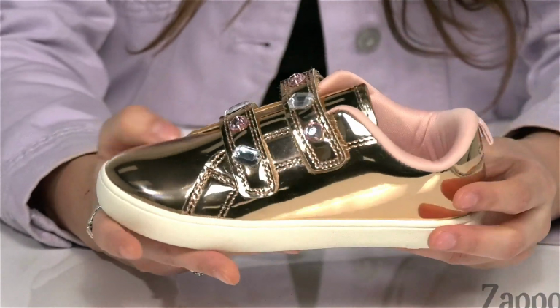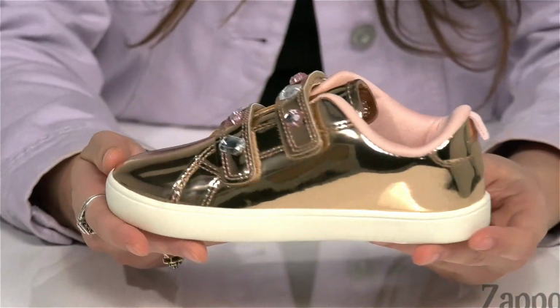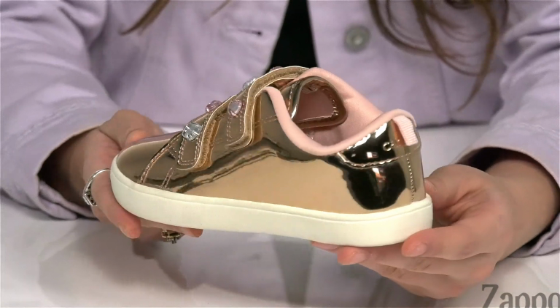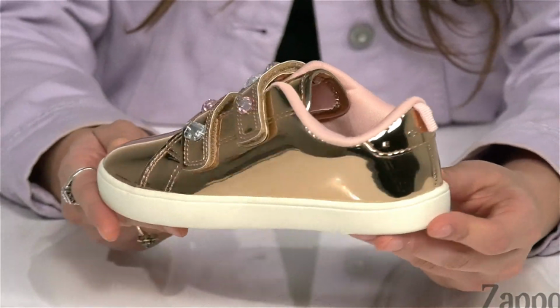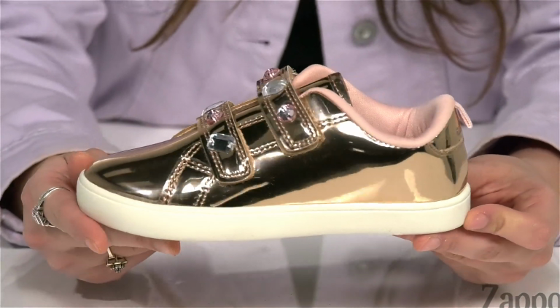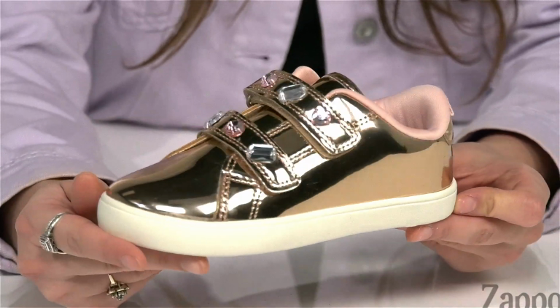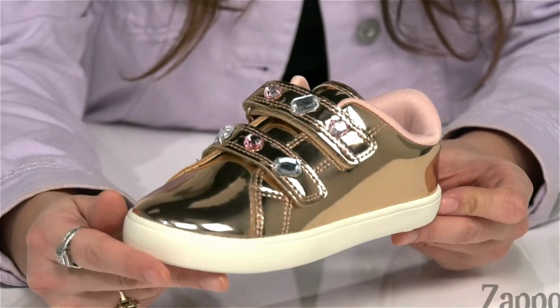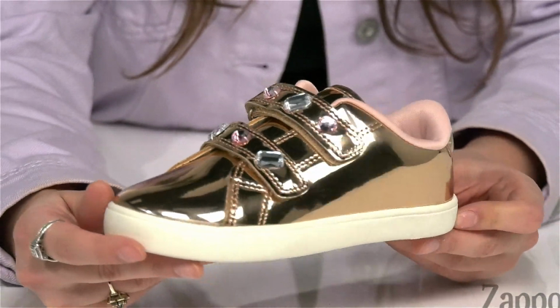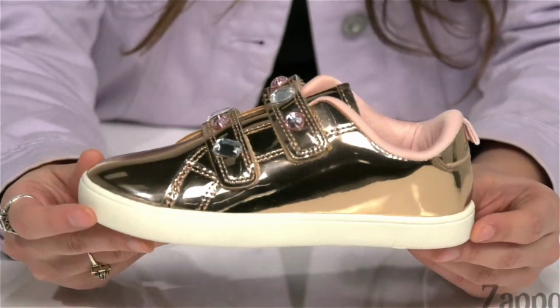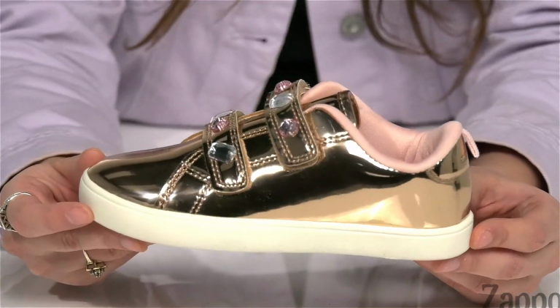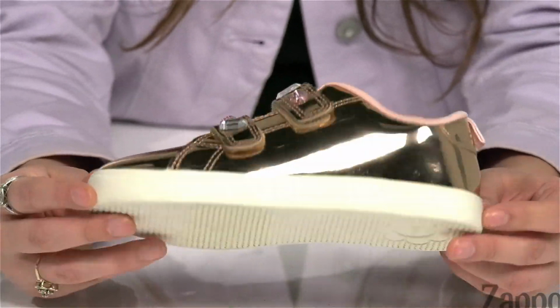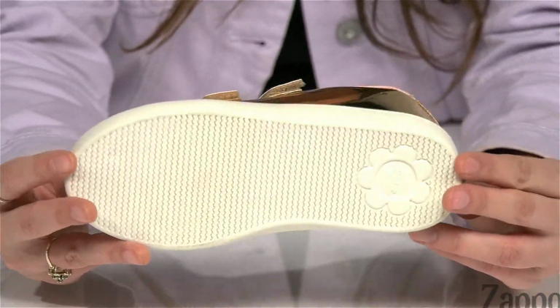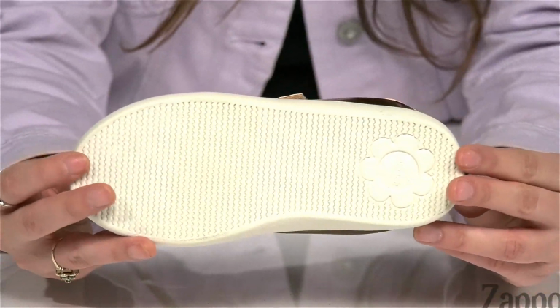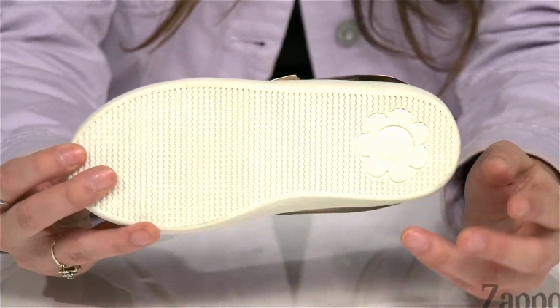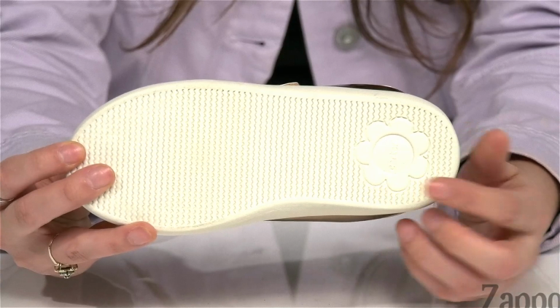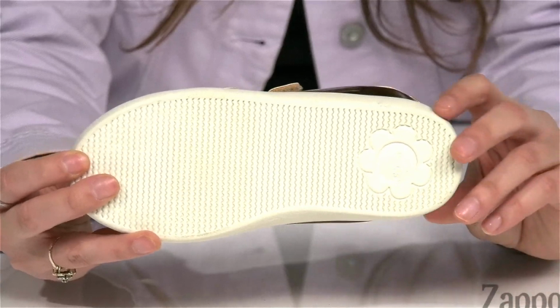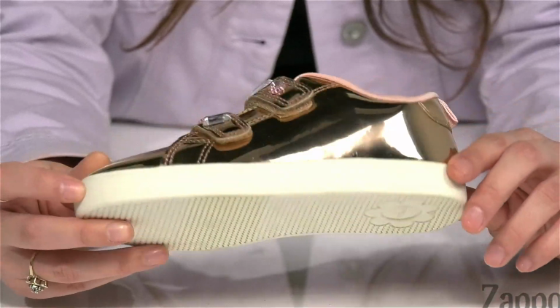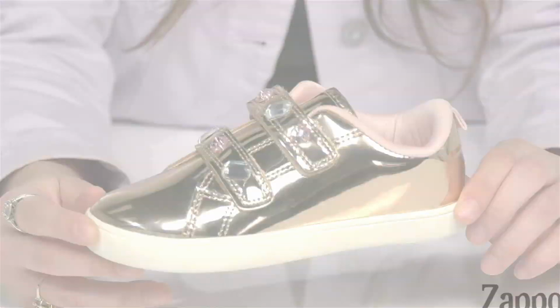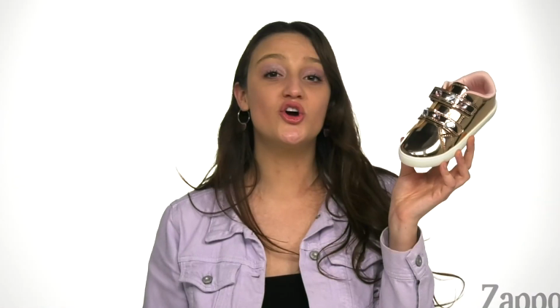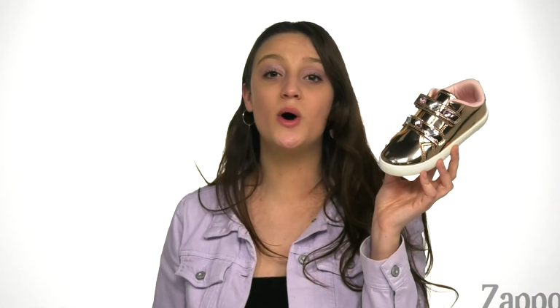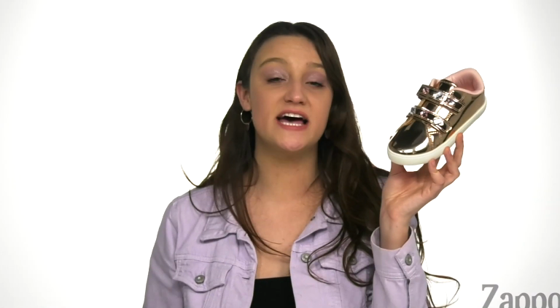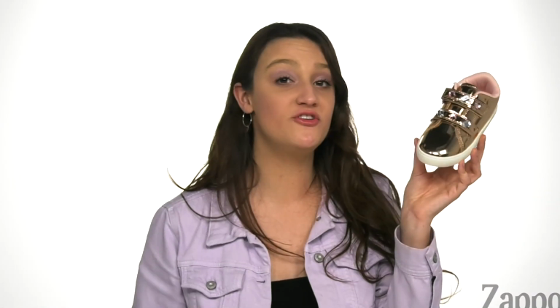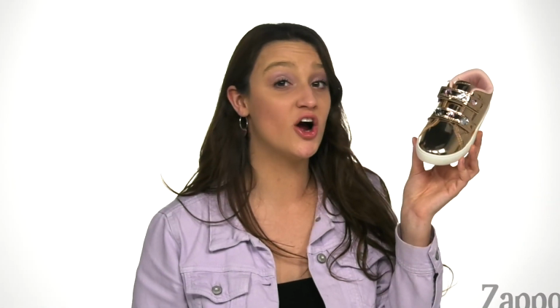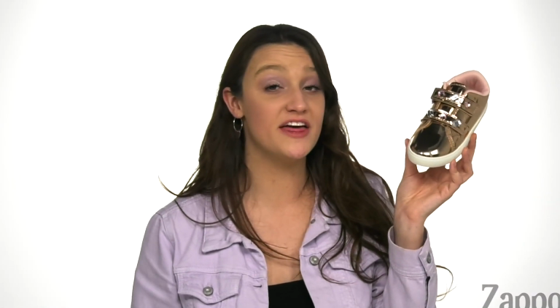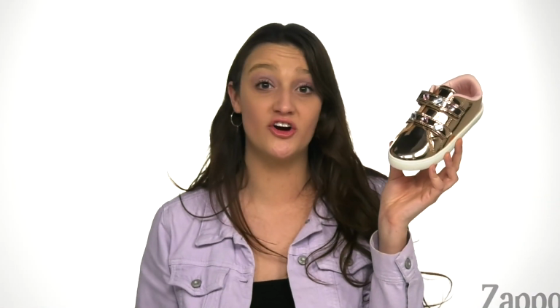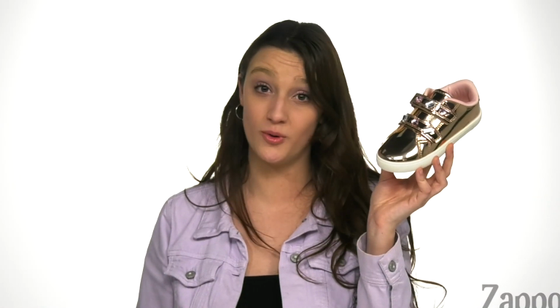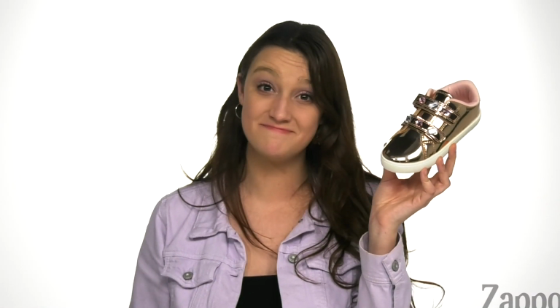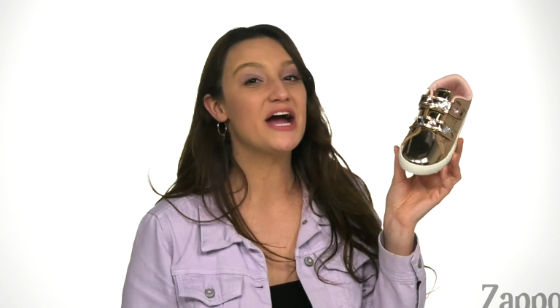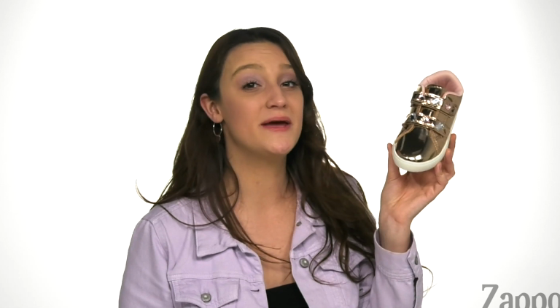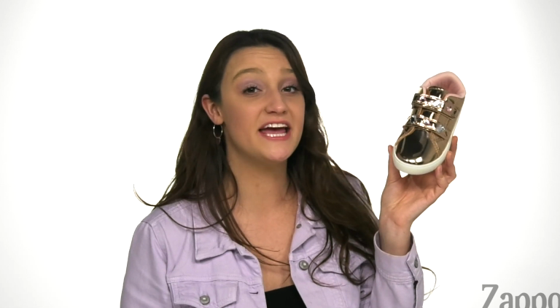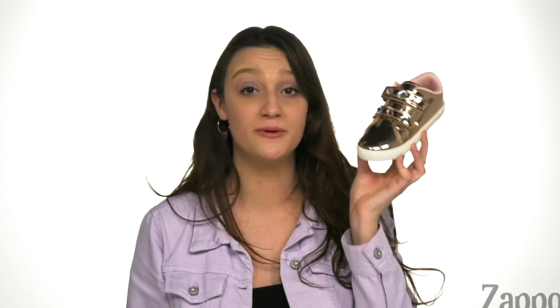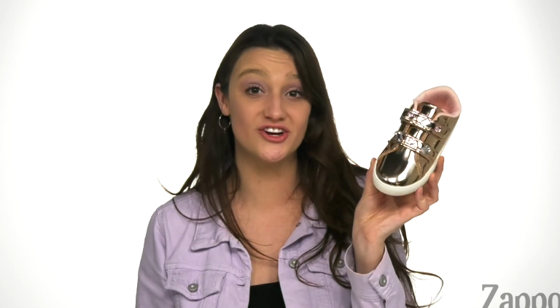The insole is padded a little bit too for some extra comfort throughout the school day. And it's all on top of a textile and synthetic outsole. Your little one will definitely look darling in the Darla 4 — grab them a pair today, they're from Carters.